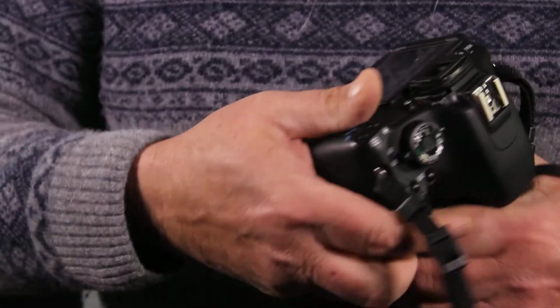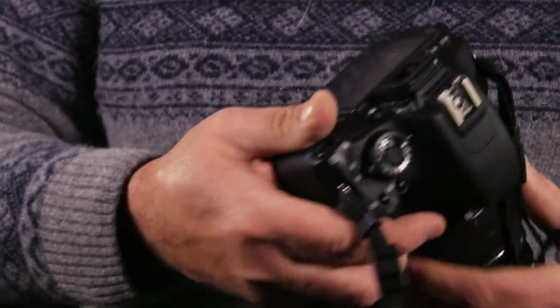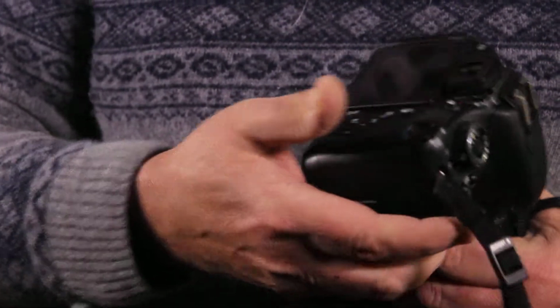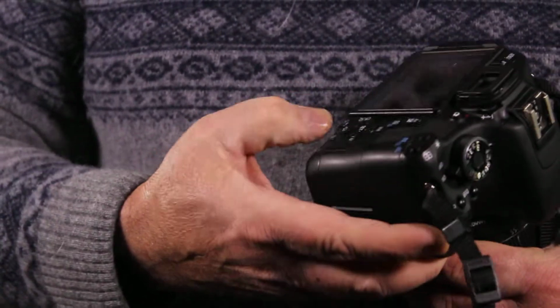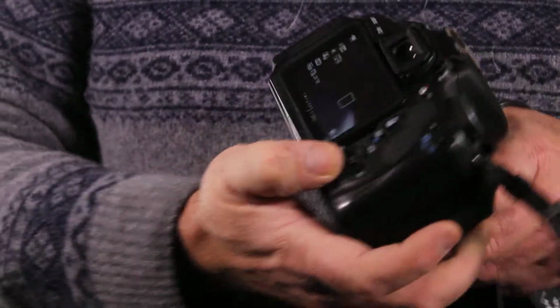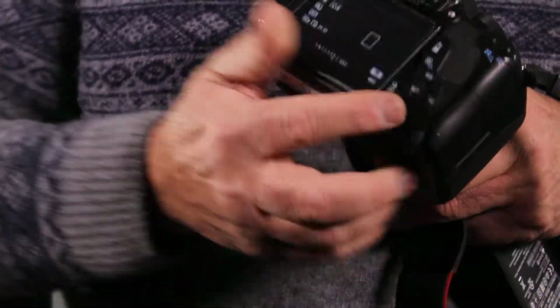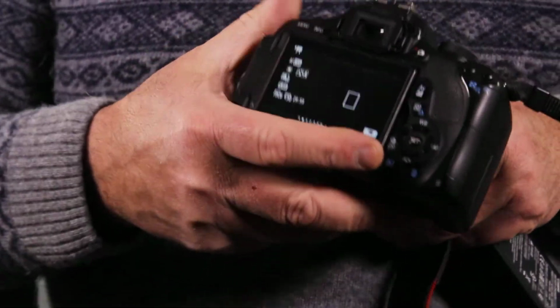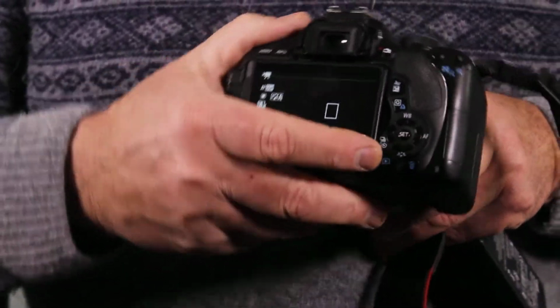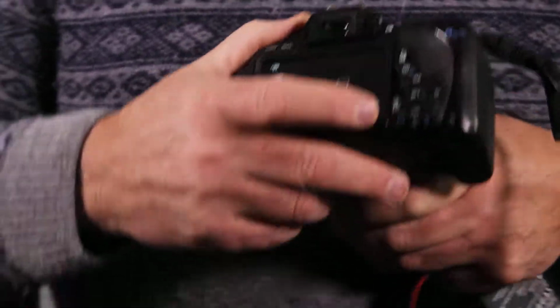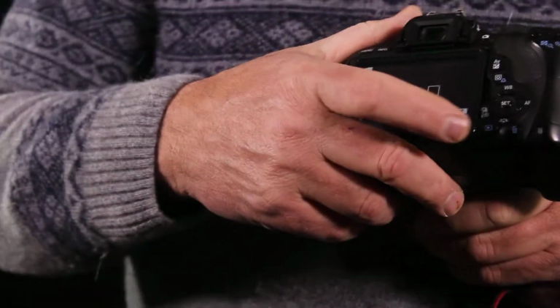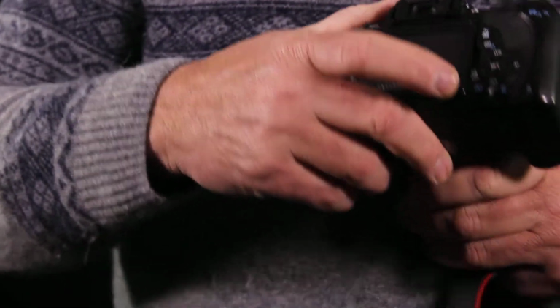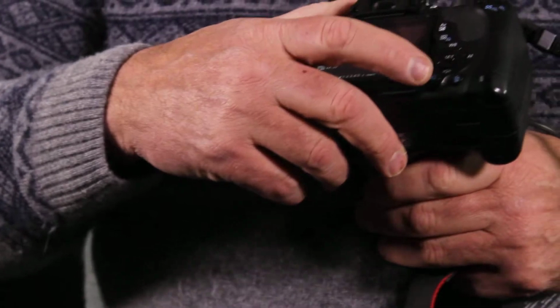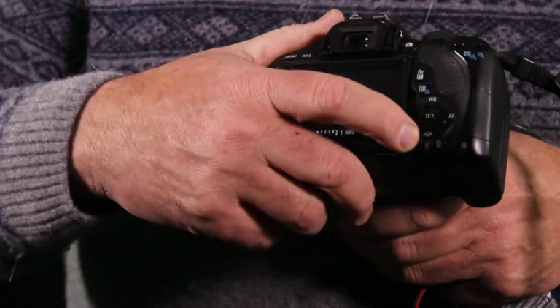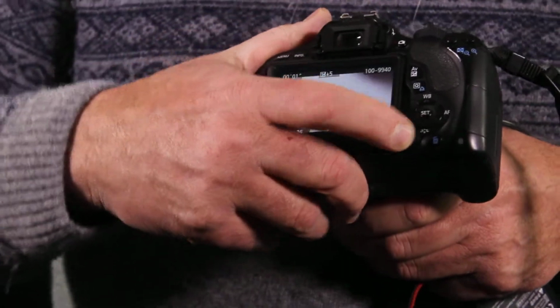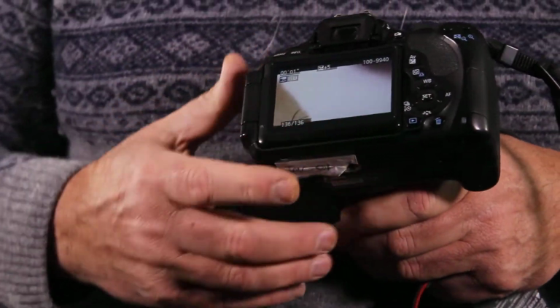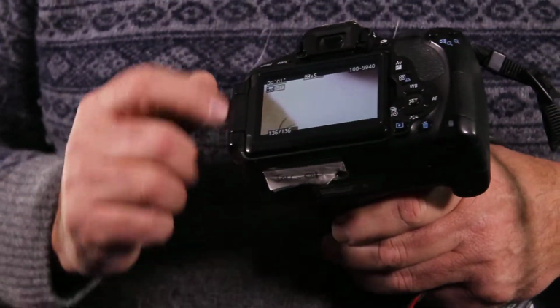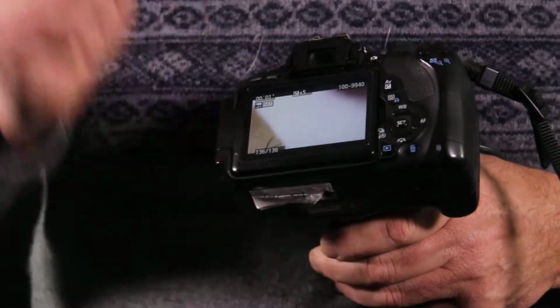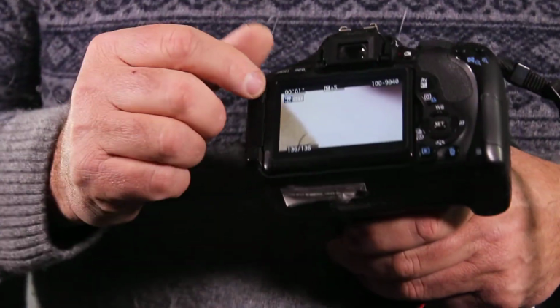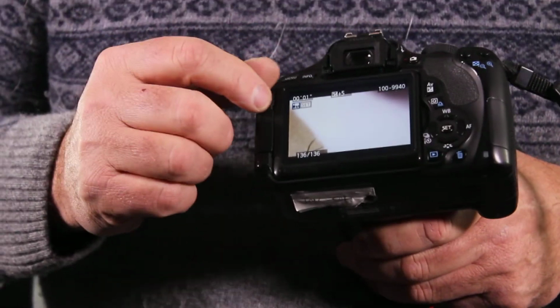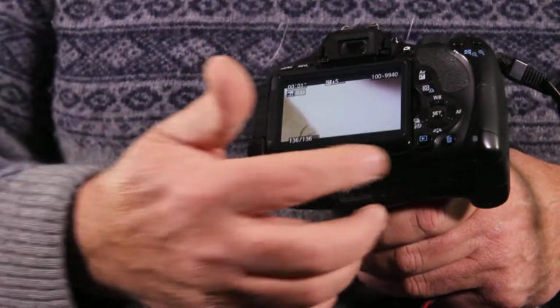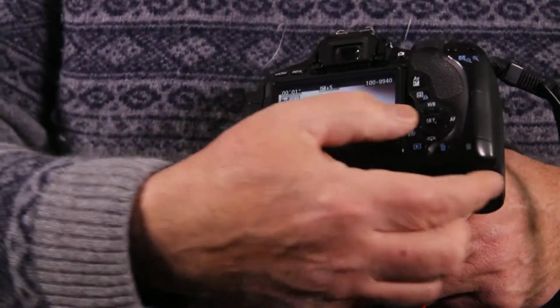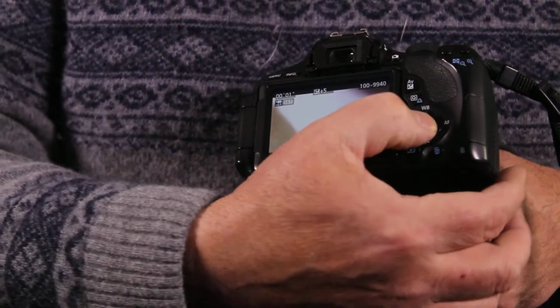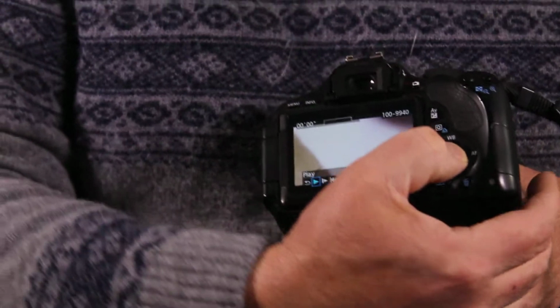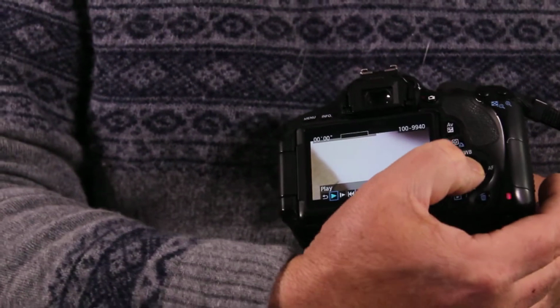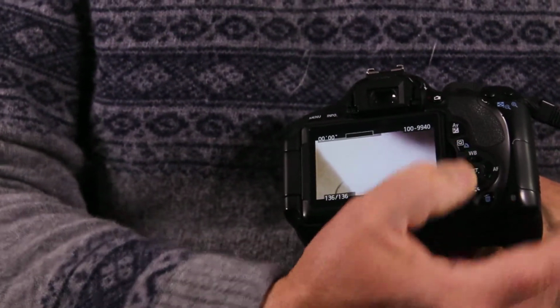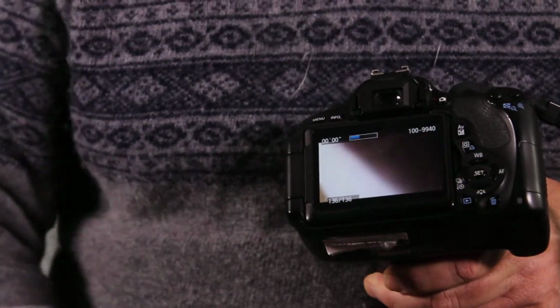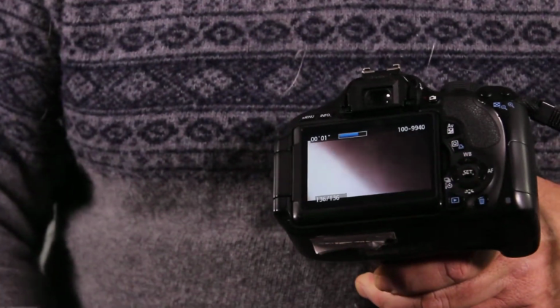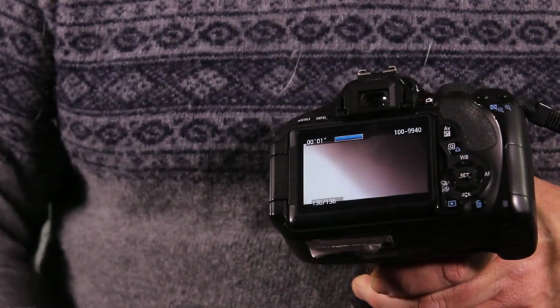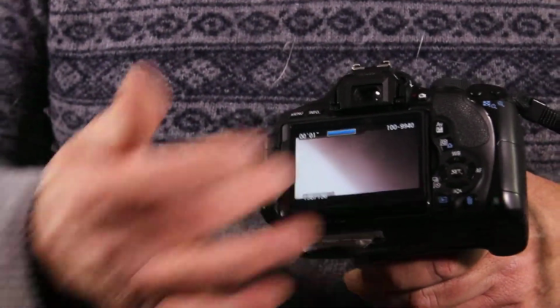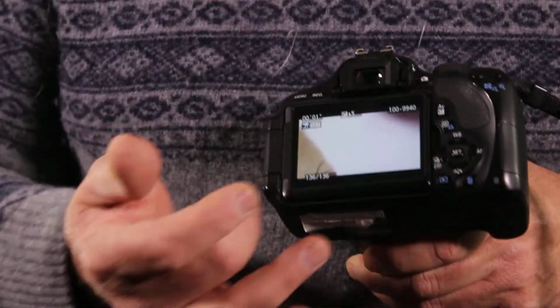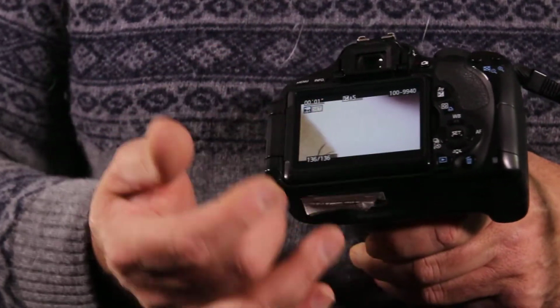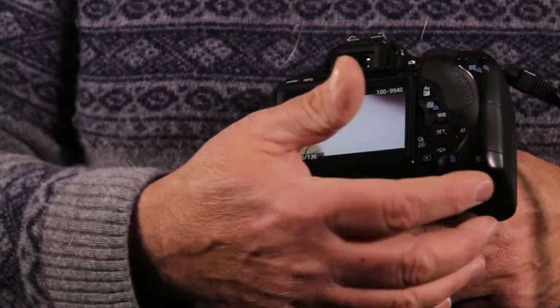In order to preview your videos on the back, if you depress this little blue button it'll show you up top, and then you hit set and then play, so you can see that I just recorded it.